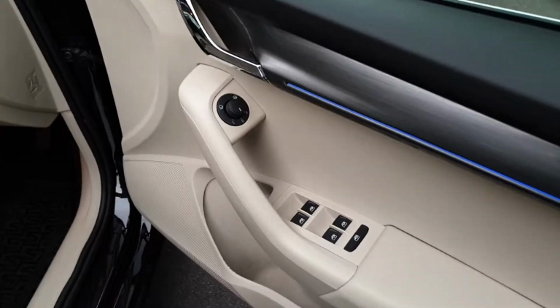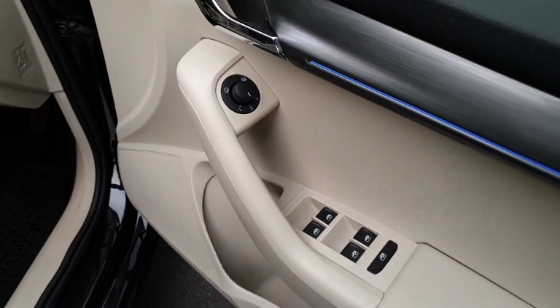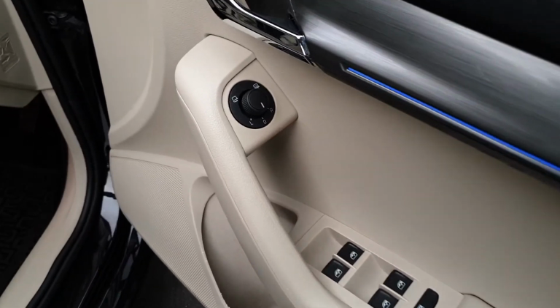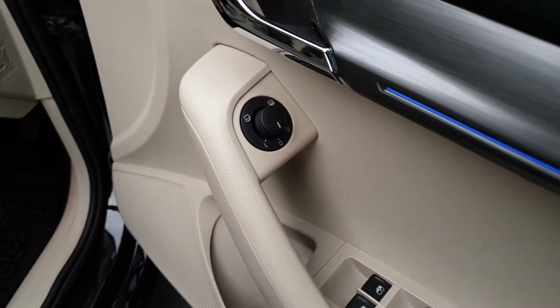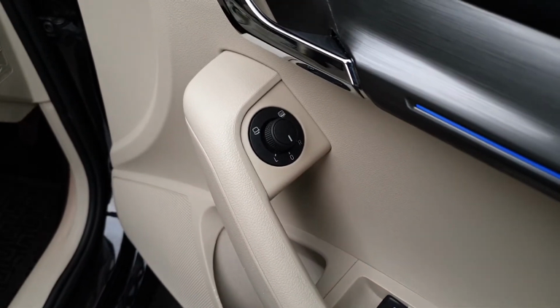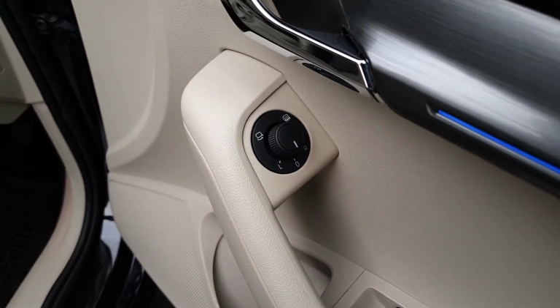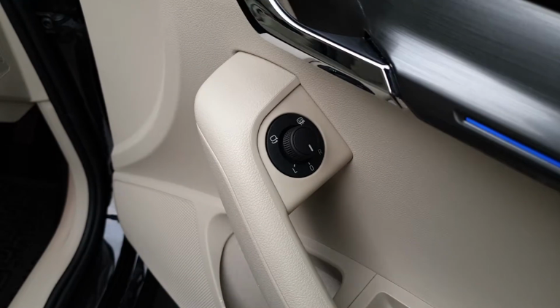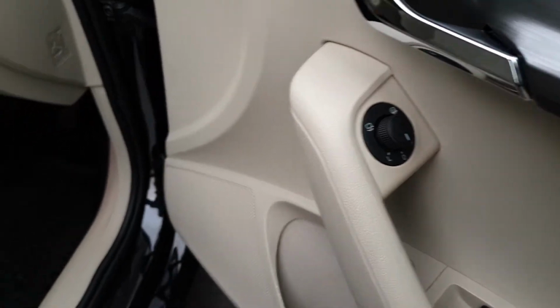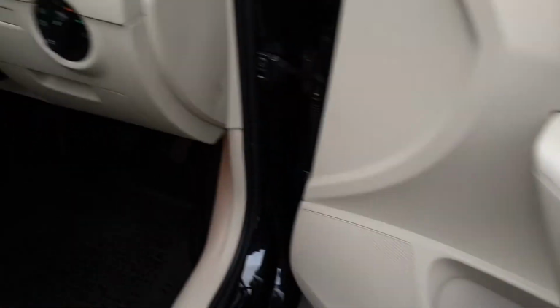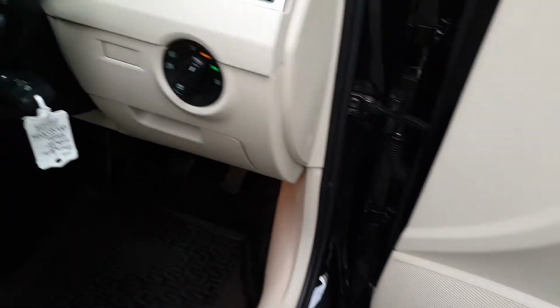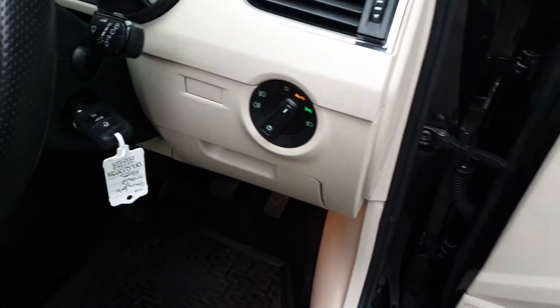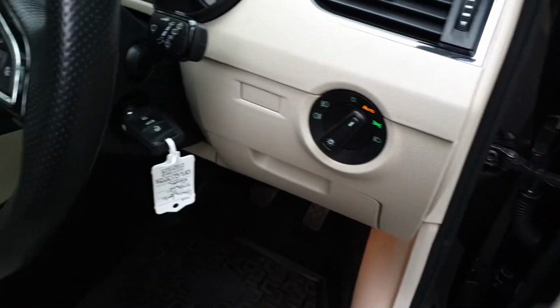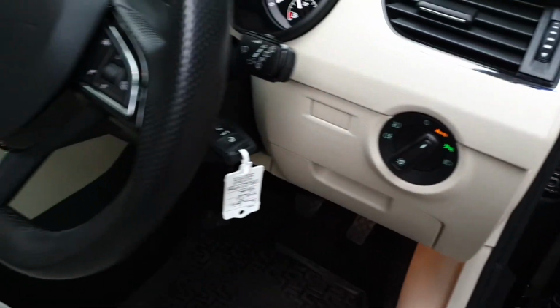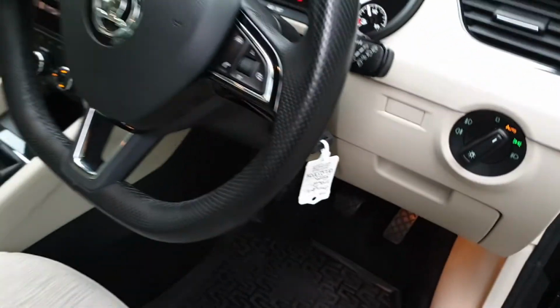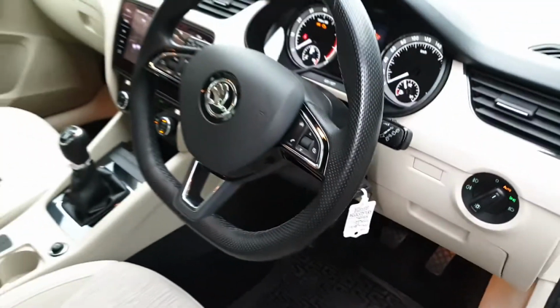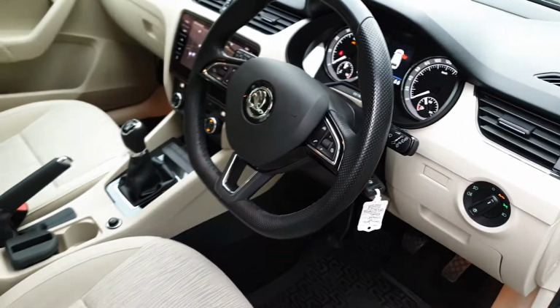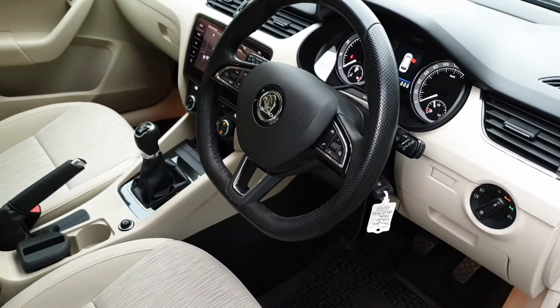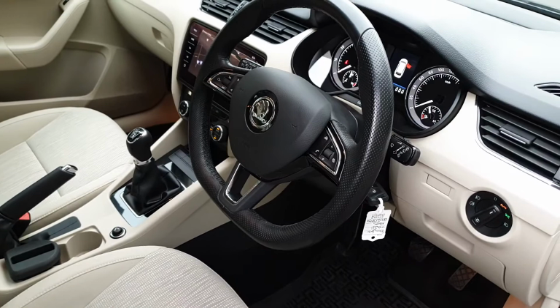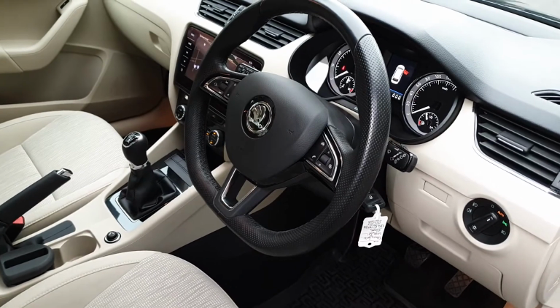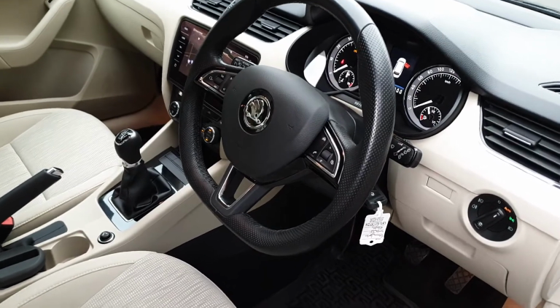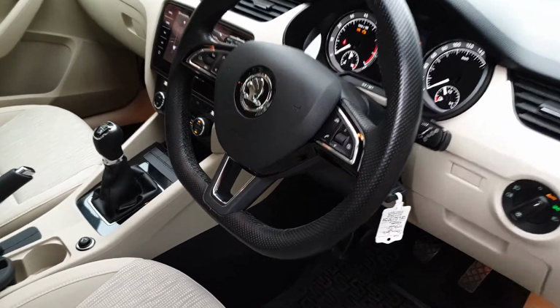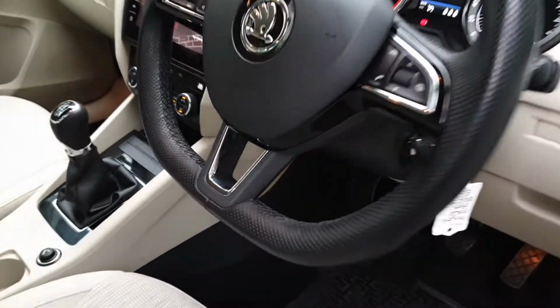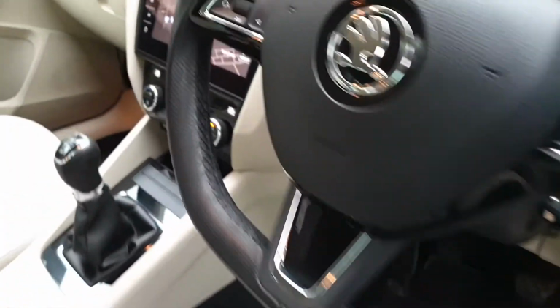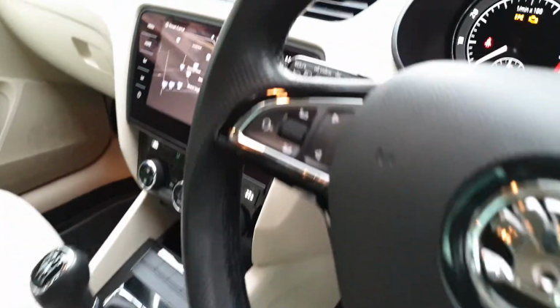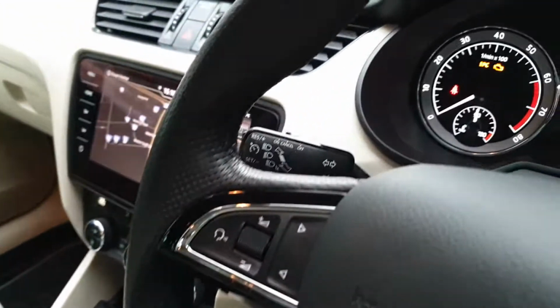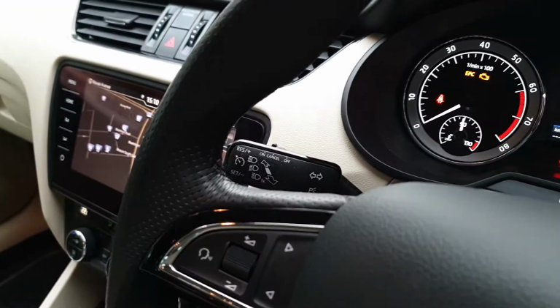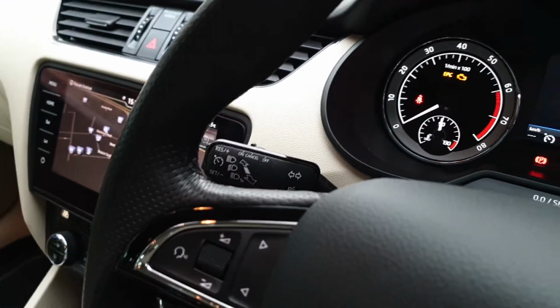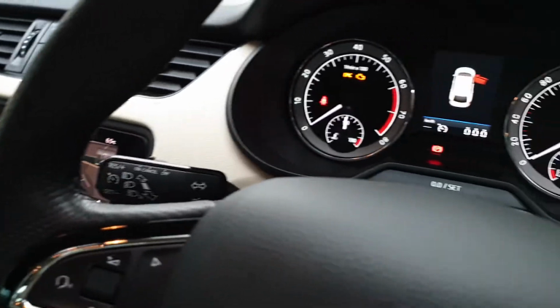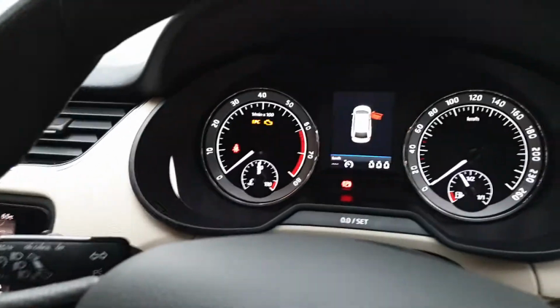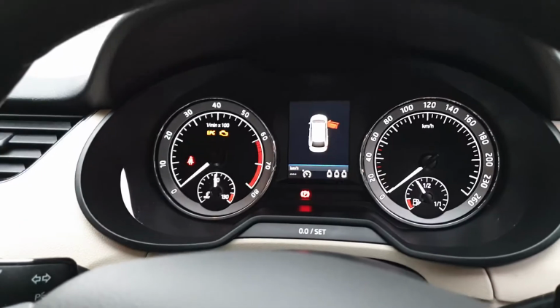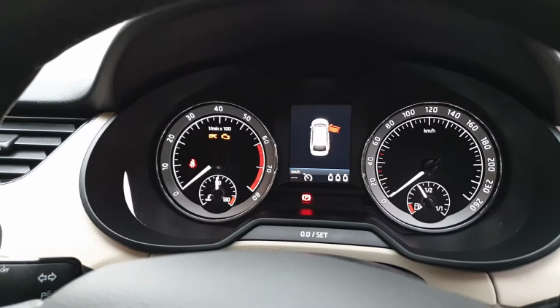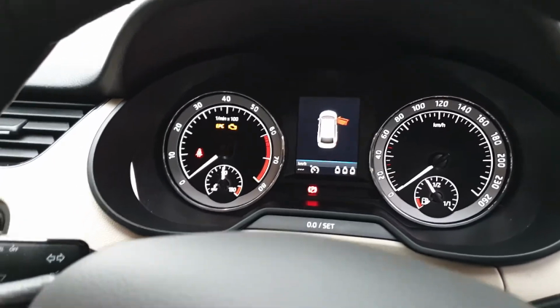In the front we've got power folding mirrors with heated function, automatic lights and wipers. We have a multi-spoke sports steering wheel. This car also has cruise control and the Maxi DOT colour display.